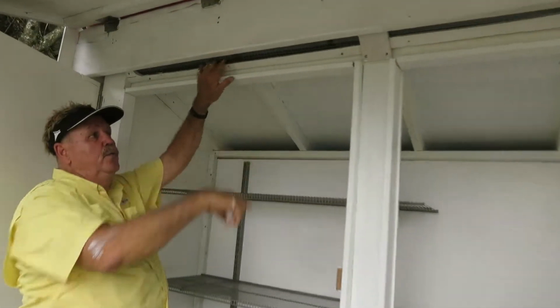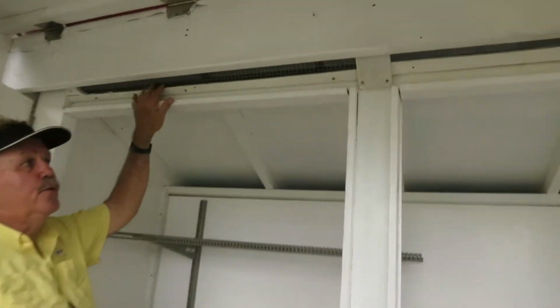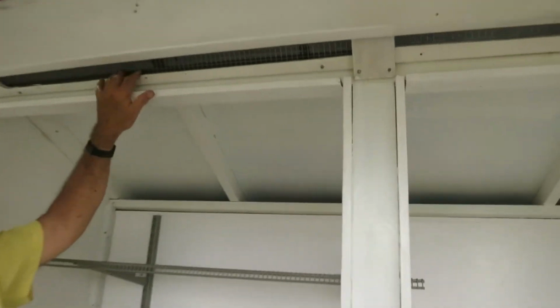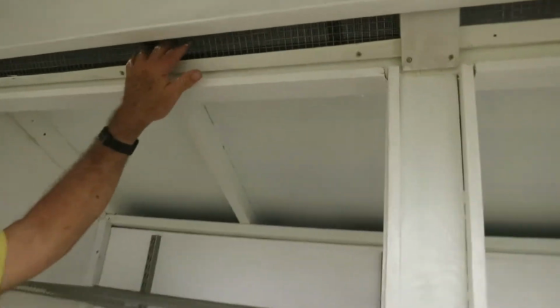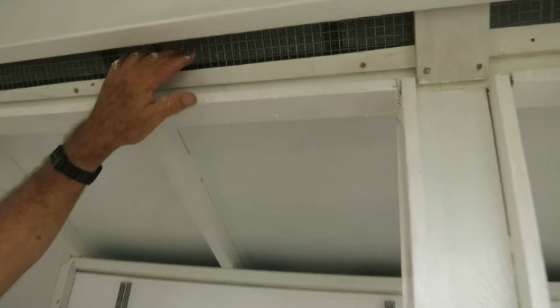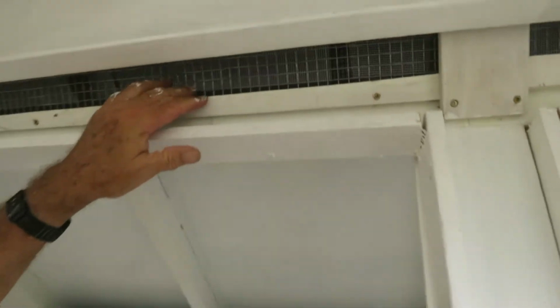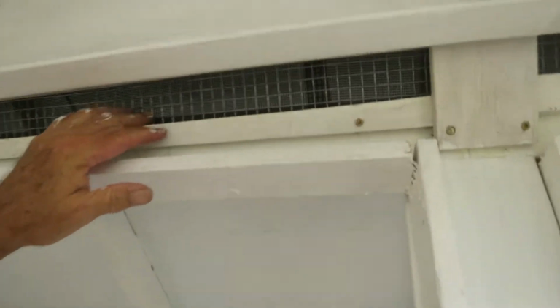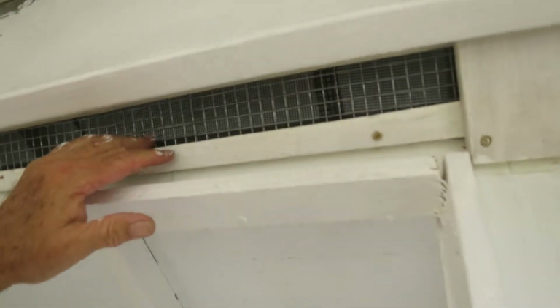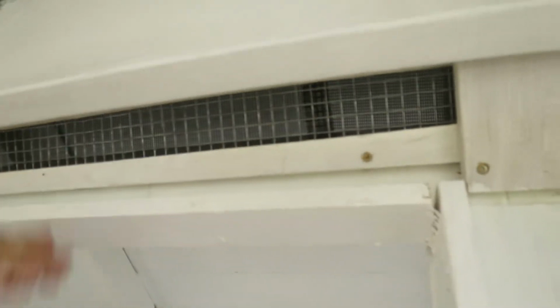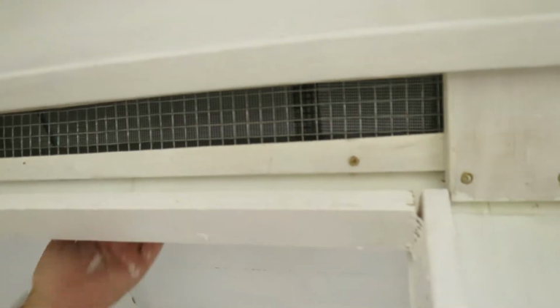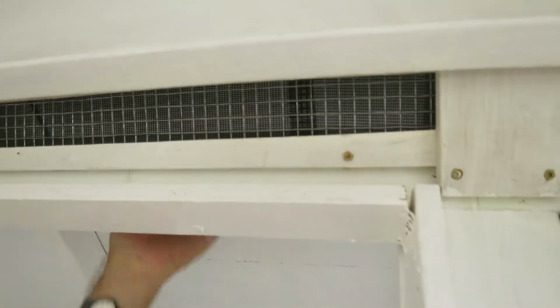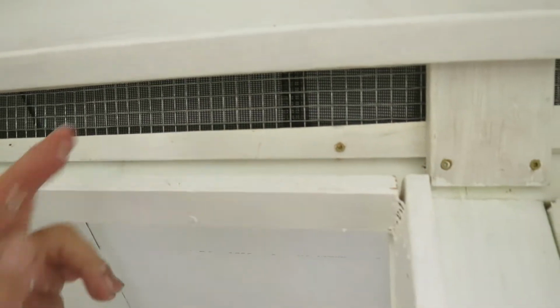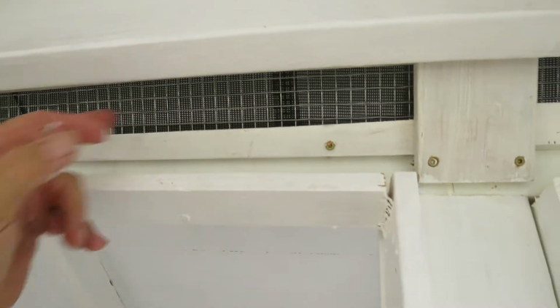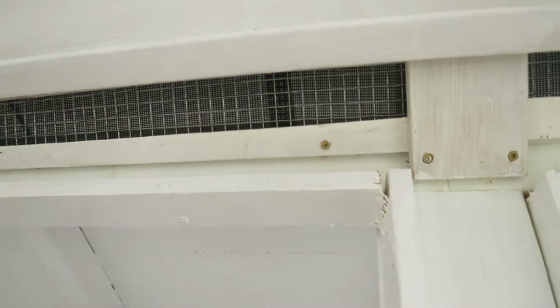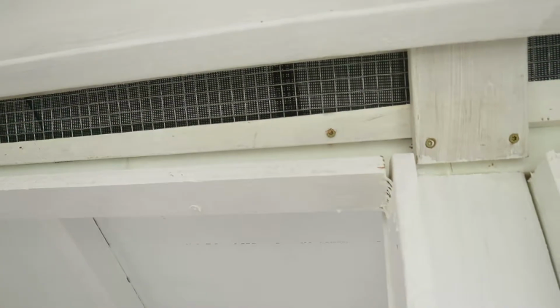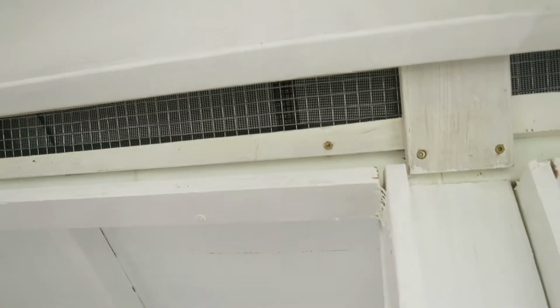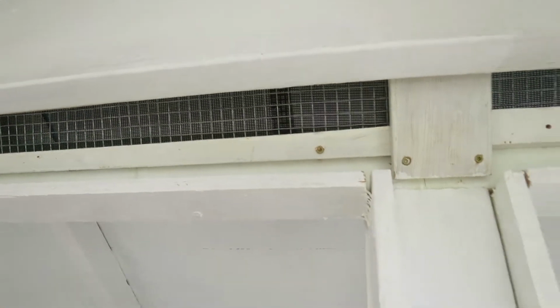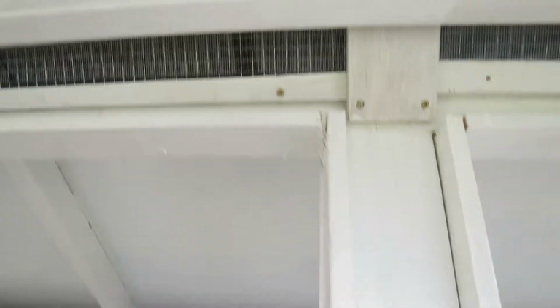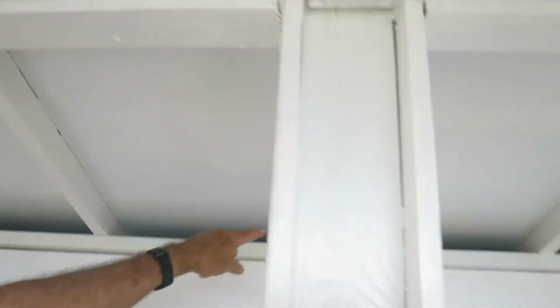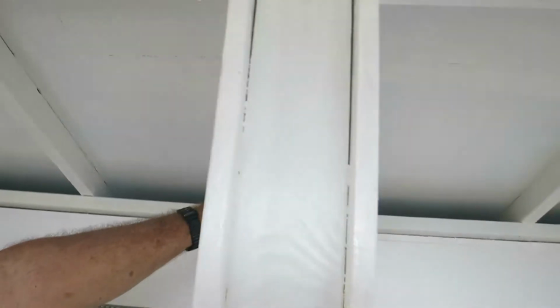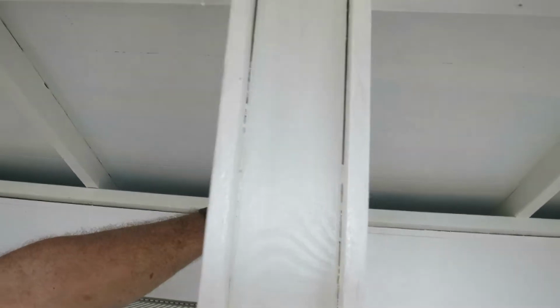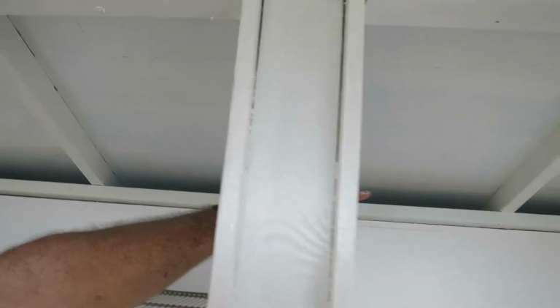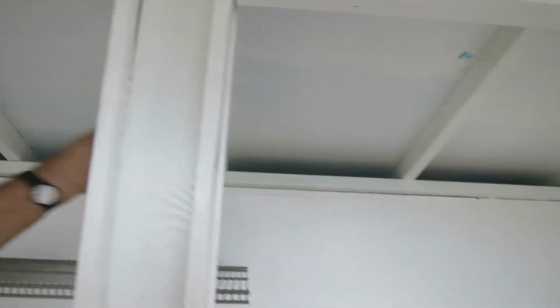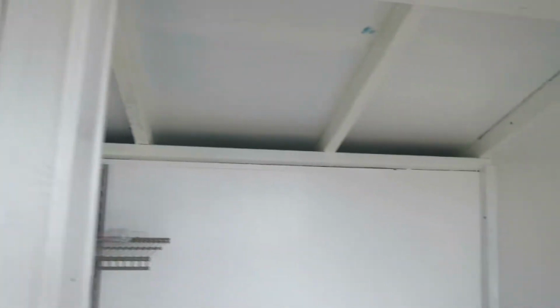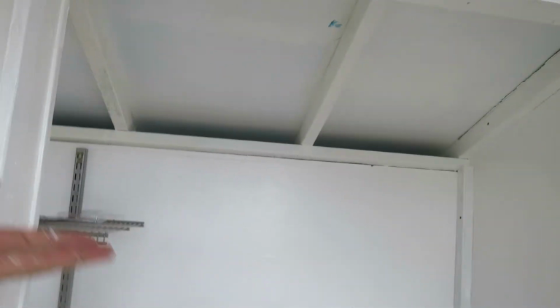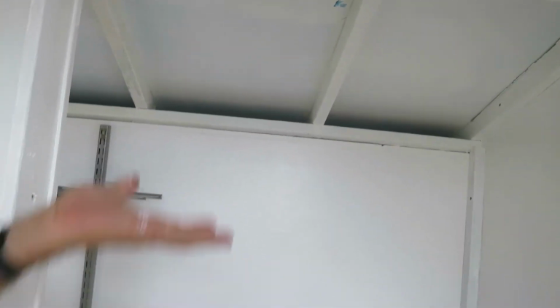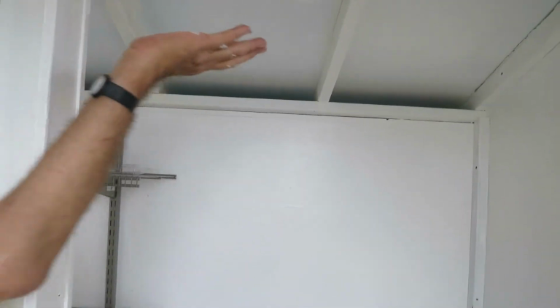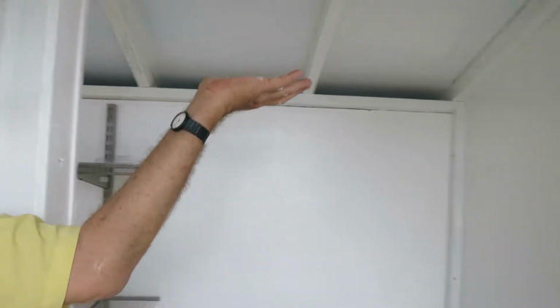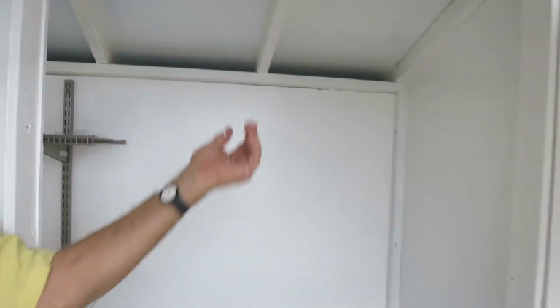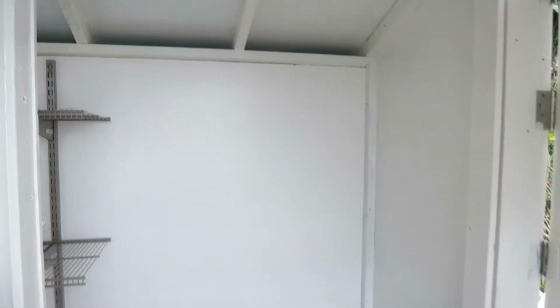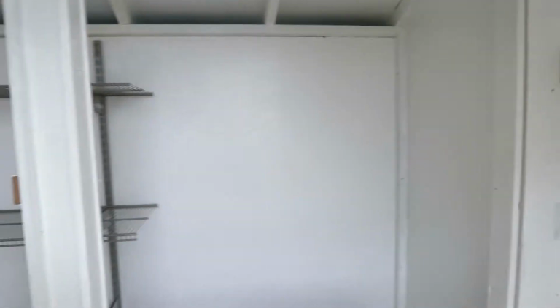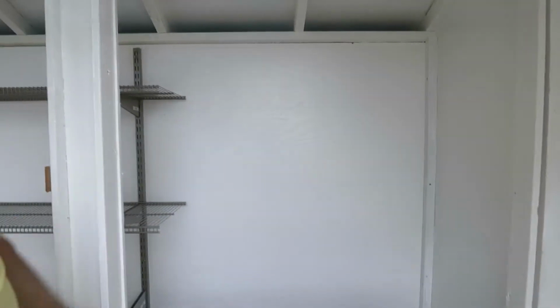You have a screen up here, you have half-inch wire mesh with pet screen, window screen on that side. Same thing on the back — over here on the back side you have screens going up and all weatherproof.